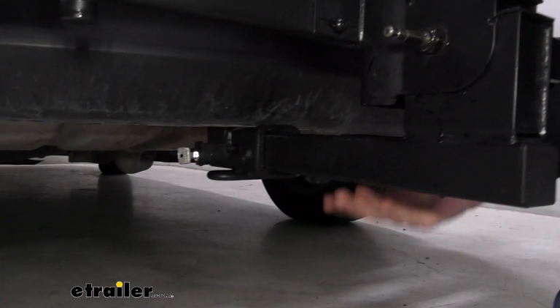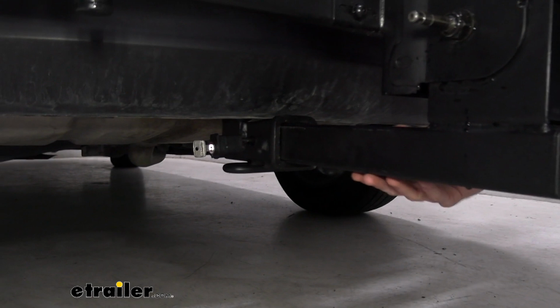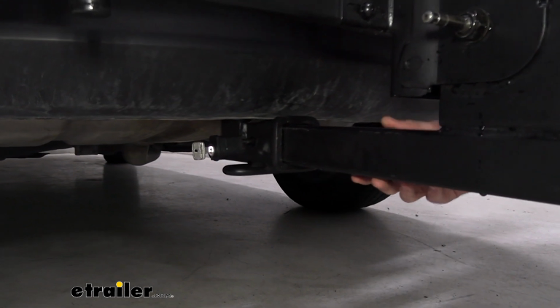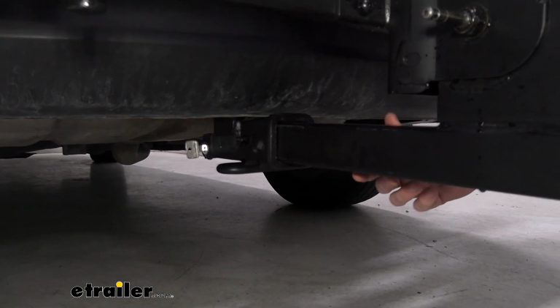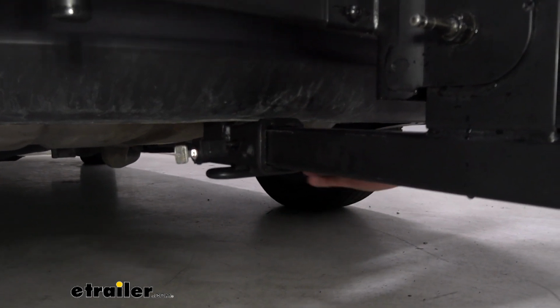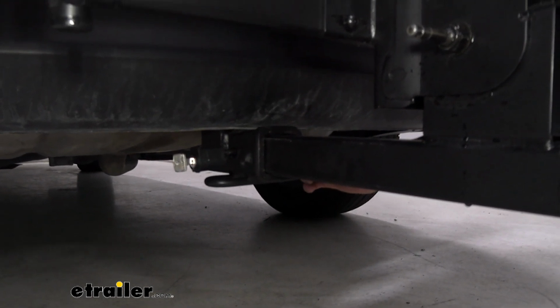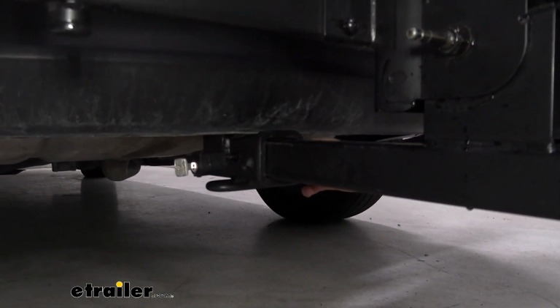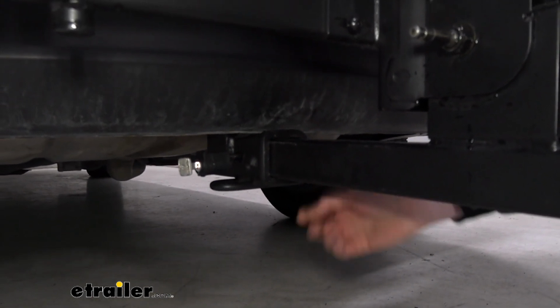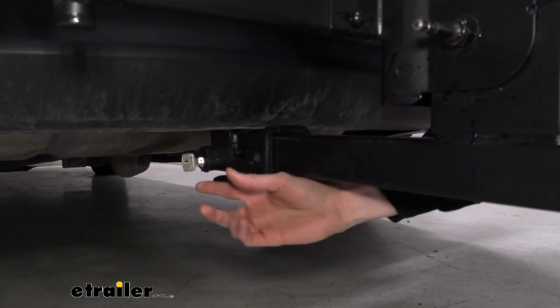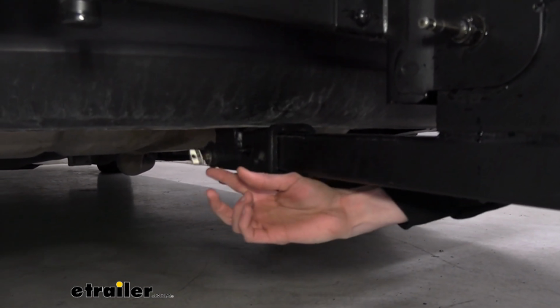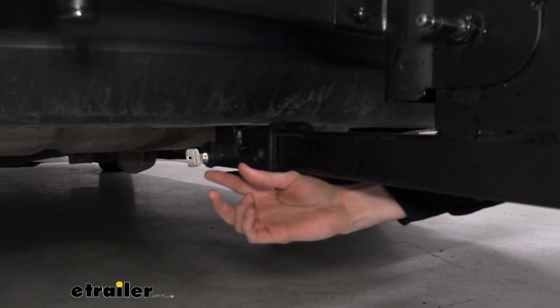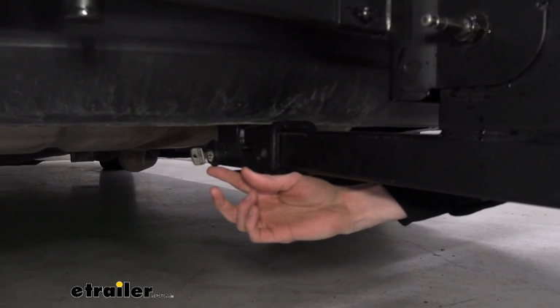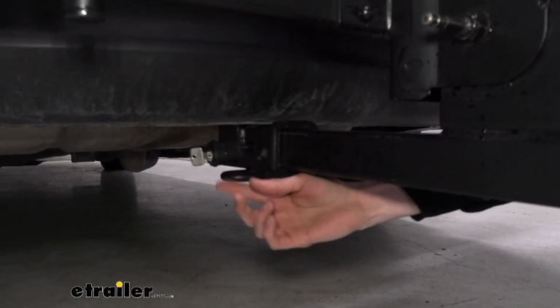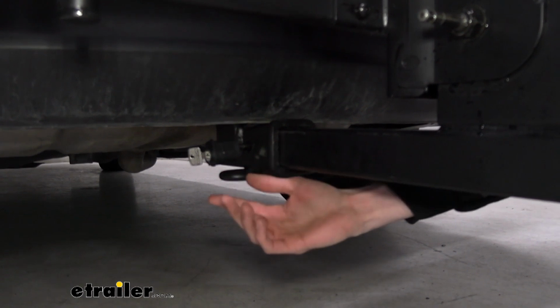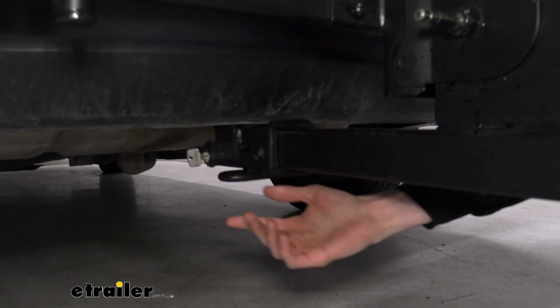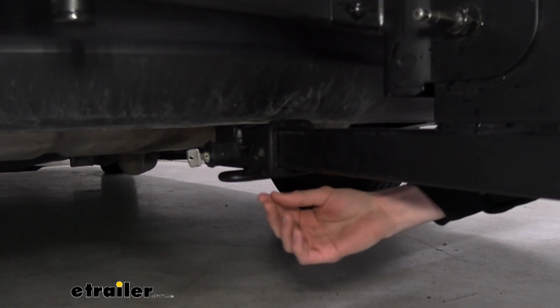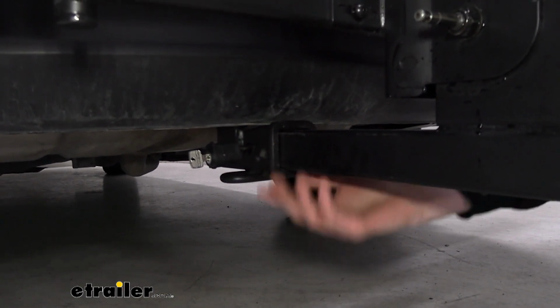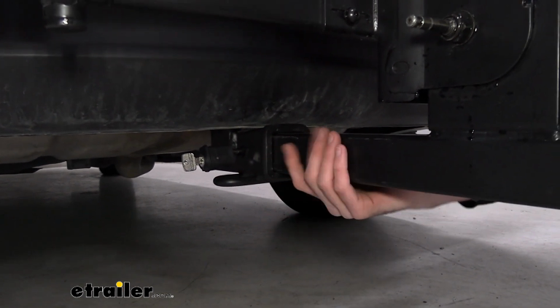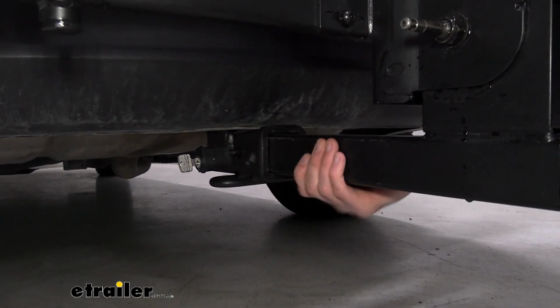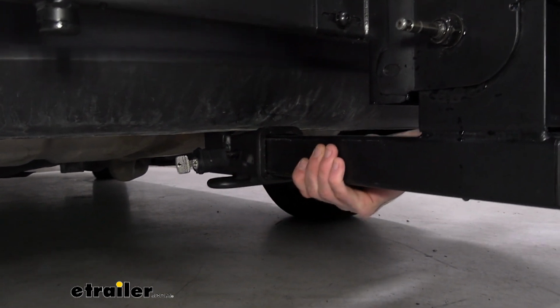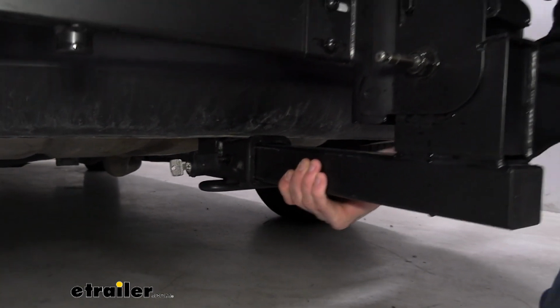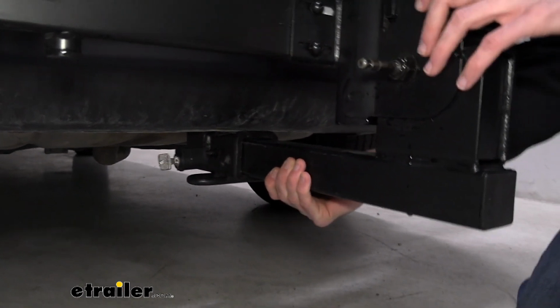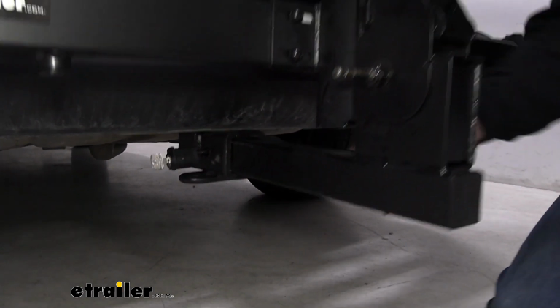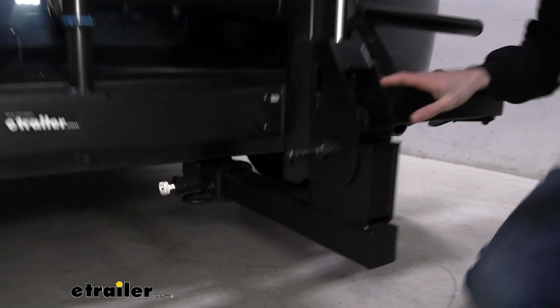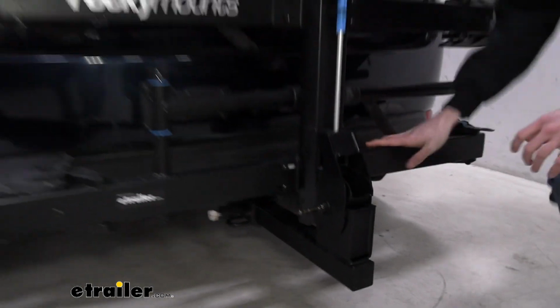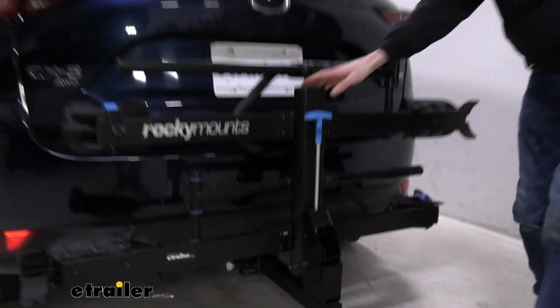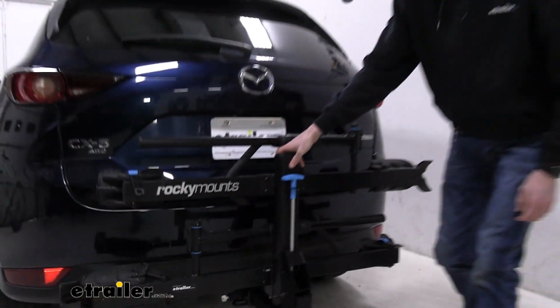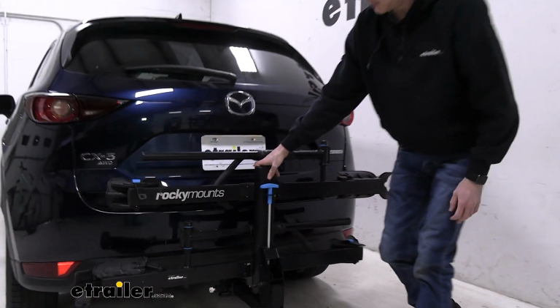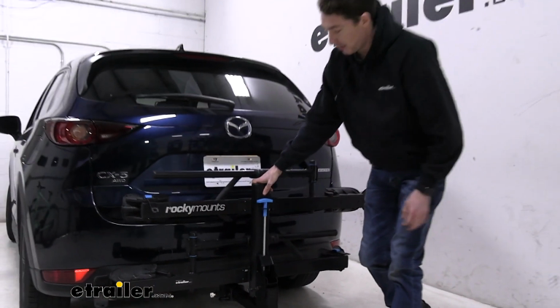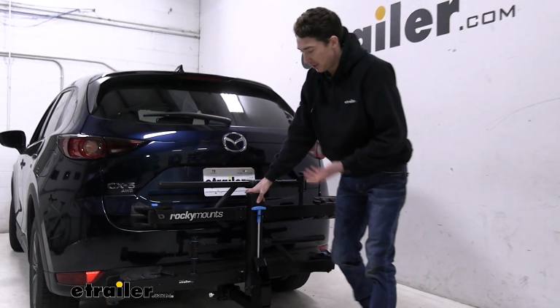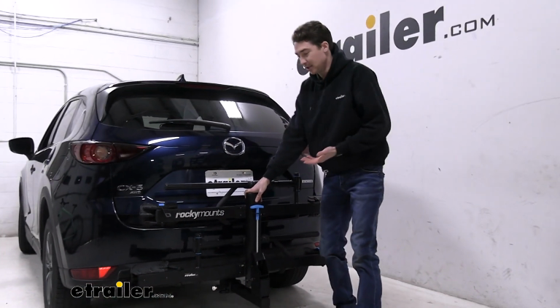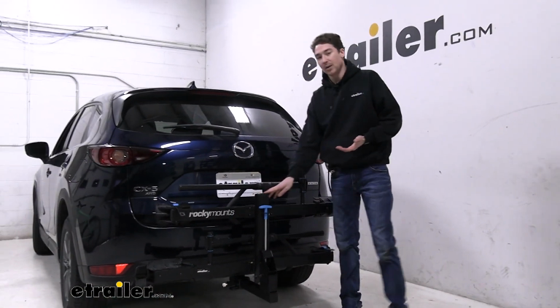The shank is a two-inch shank held in place by an anti-rattle bolt, as well as a lock in the end that's going to be keyed alike to that cable lock we just mentioned. It's really nice and secure and stable, and Rocky Mounts' build quality makes sure that nothing is shaking around.